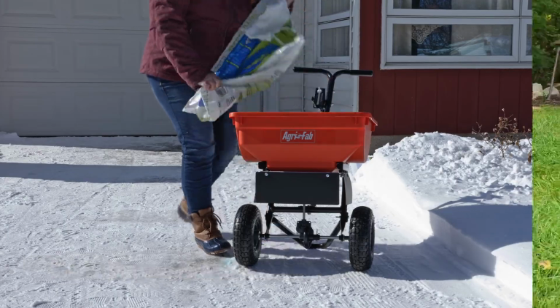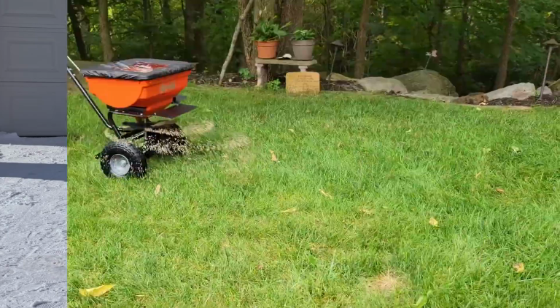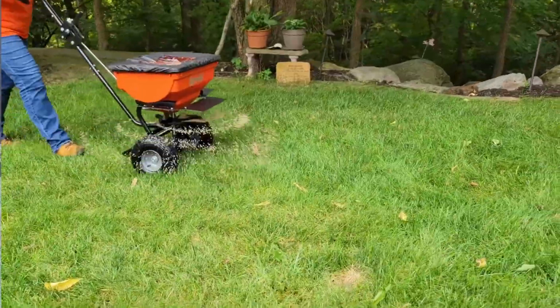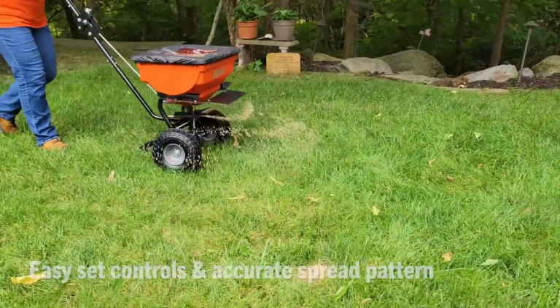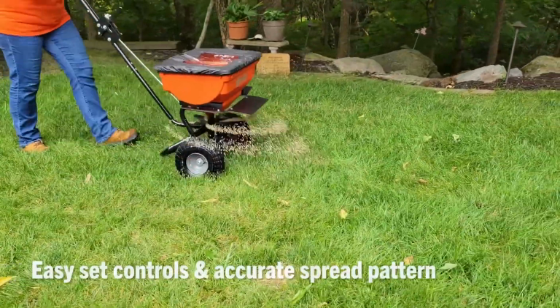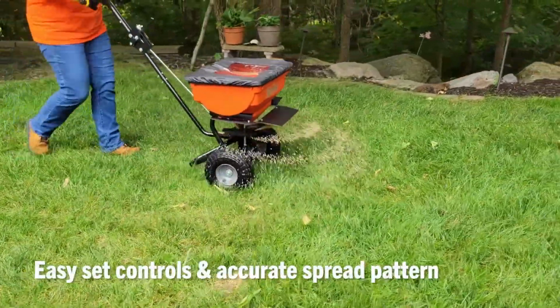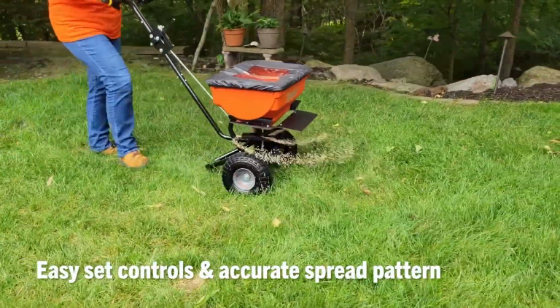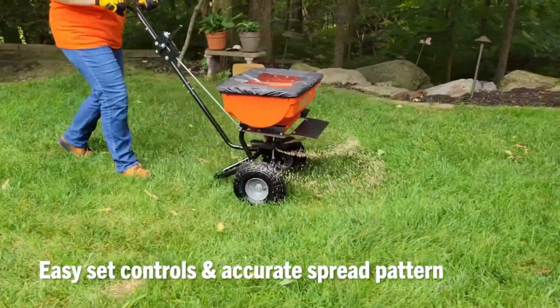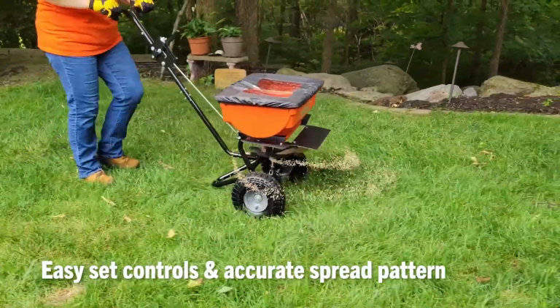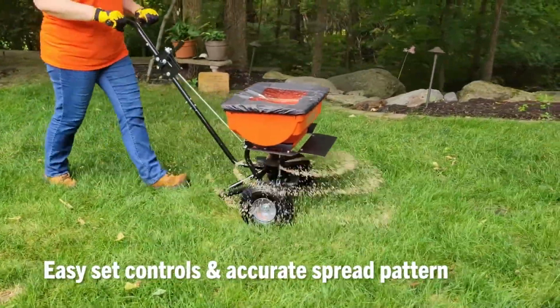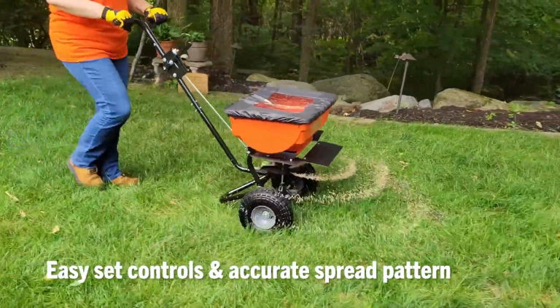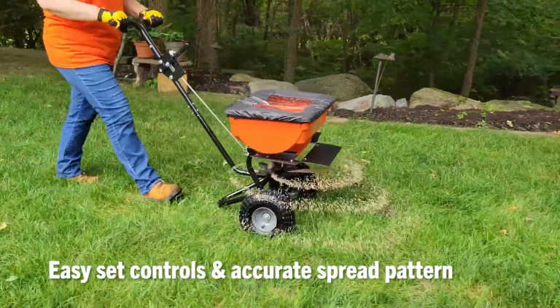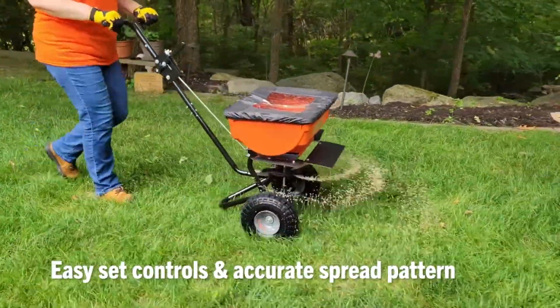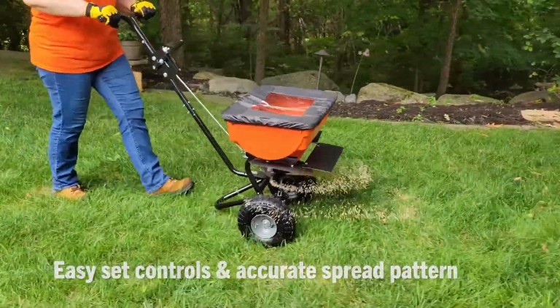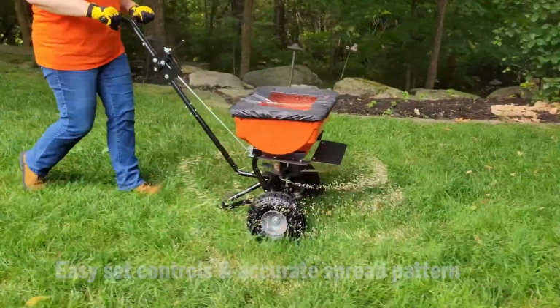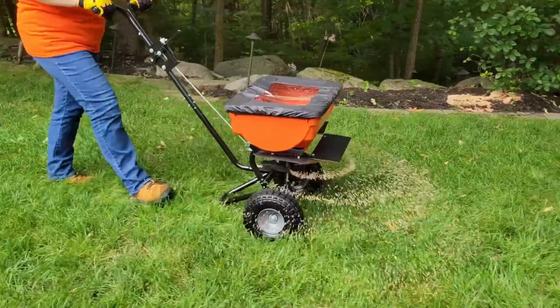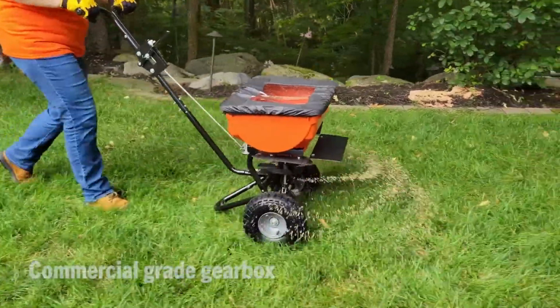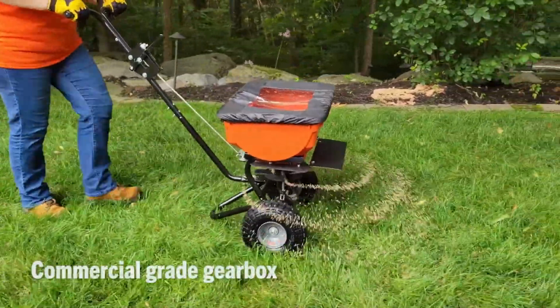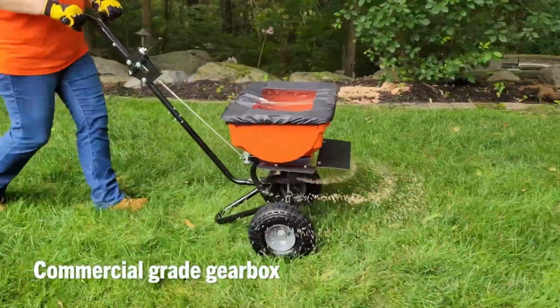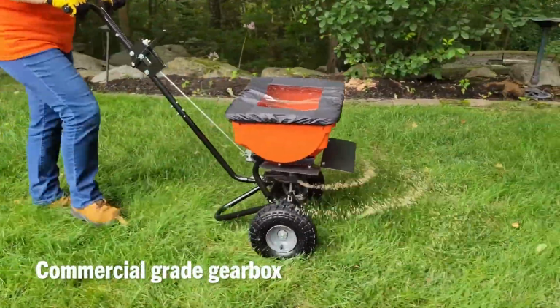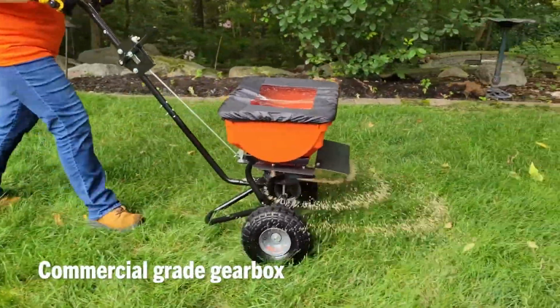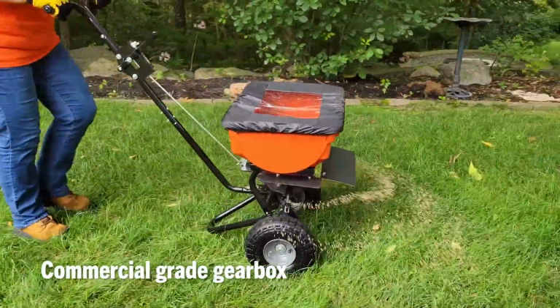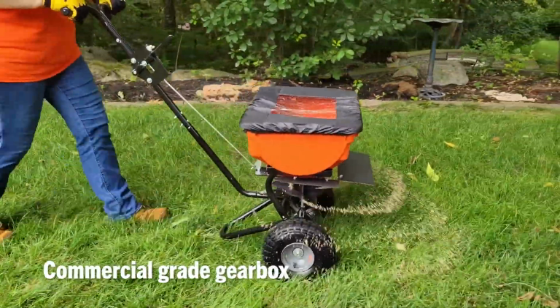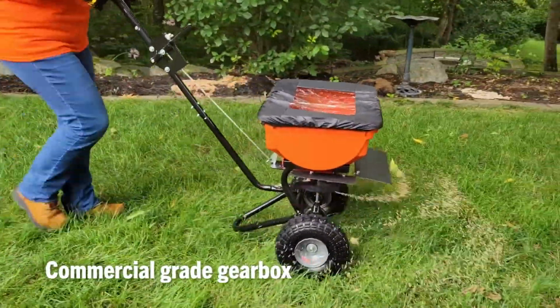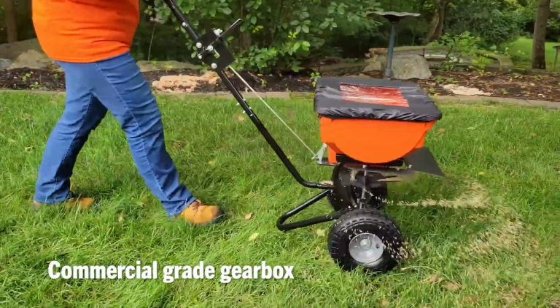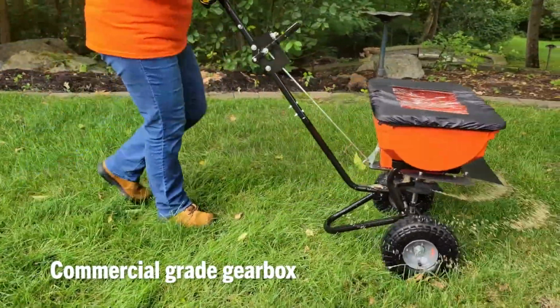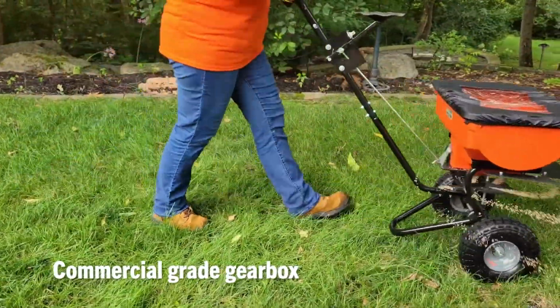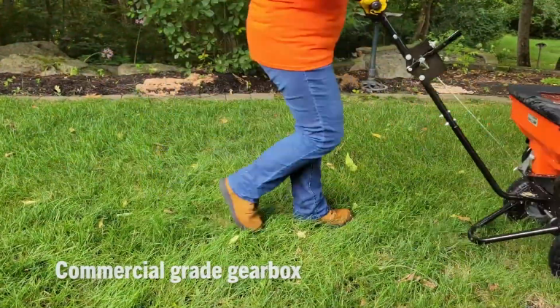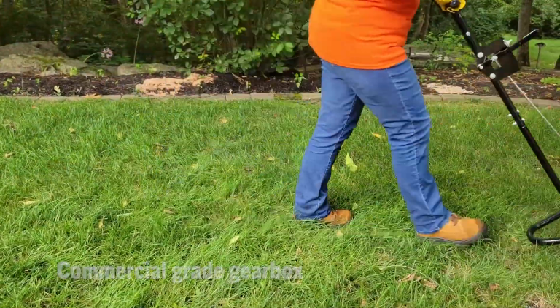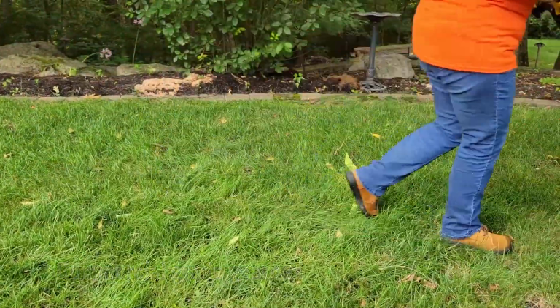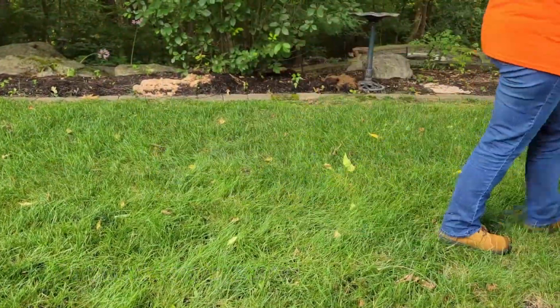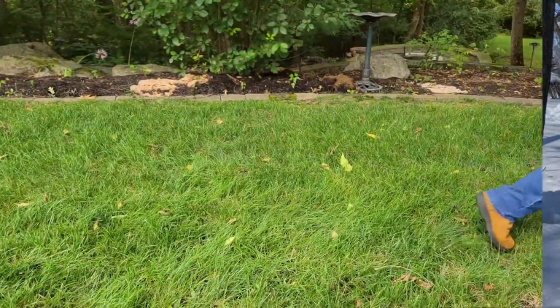Easy-set controls allow for precise coverage with a spread up to 10 feet, and a smooth-rolling commercial-grade gearbox stands up to years of heavy-duty use.